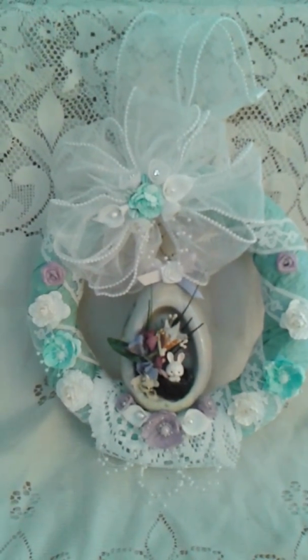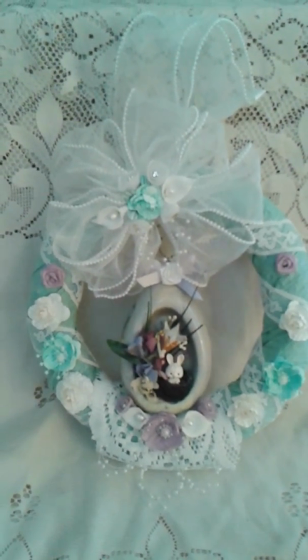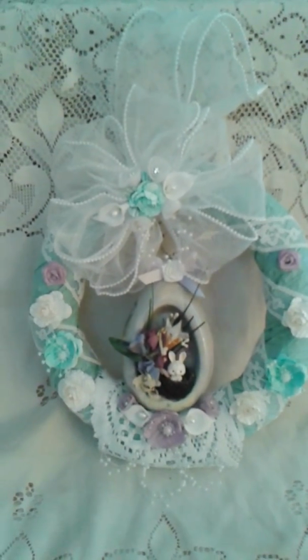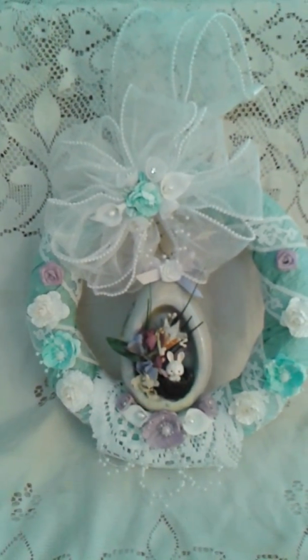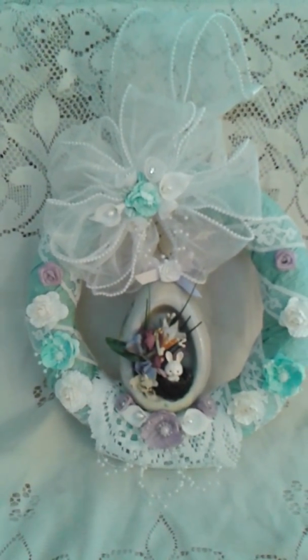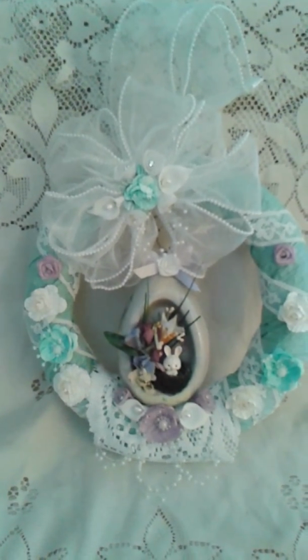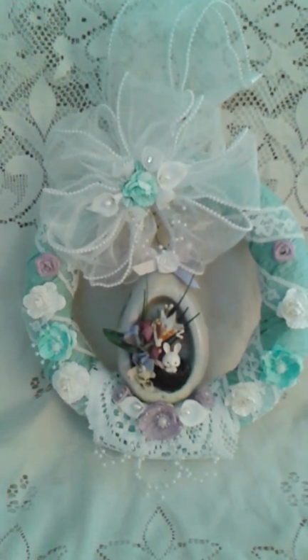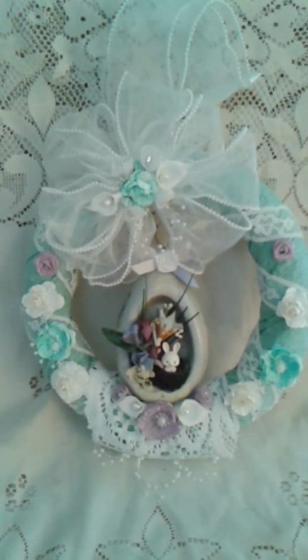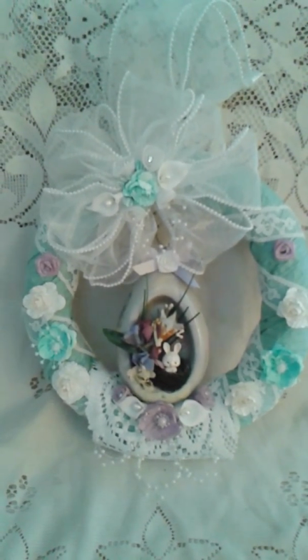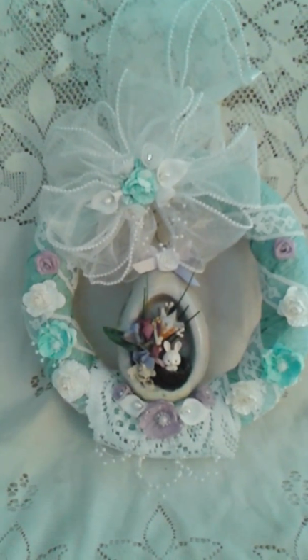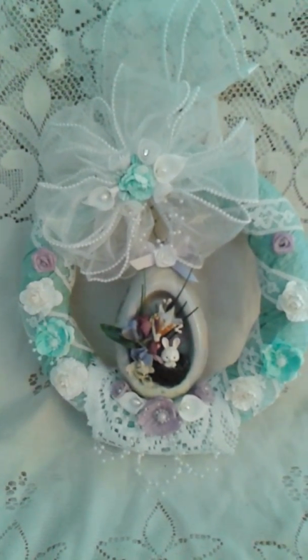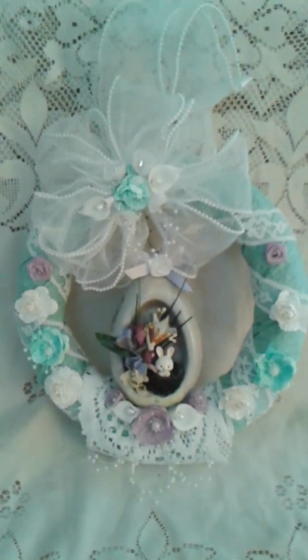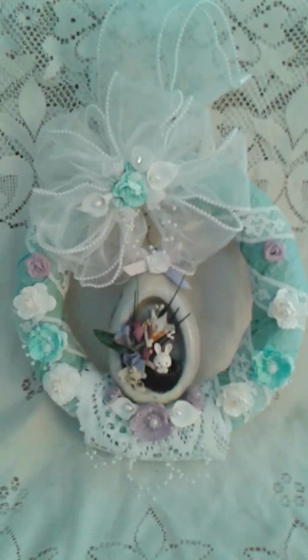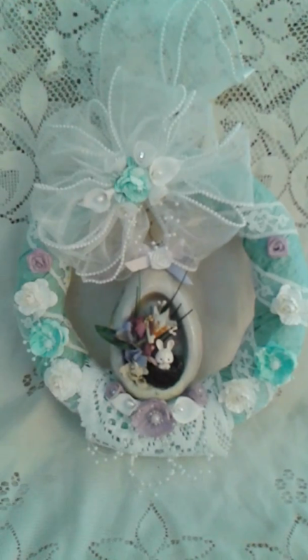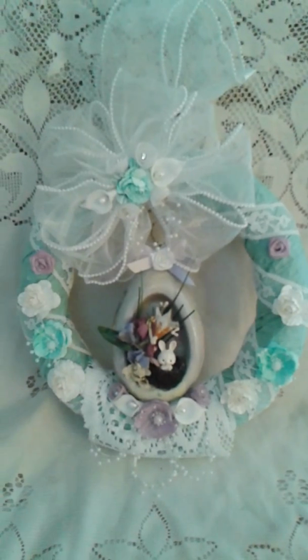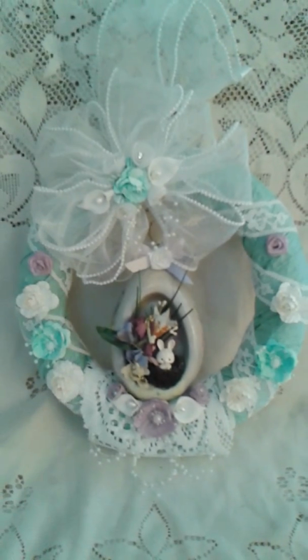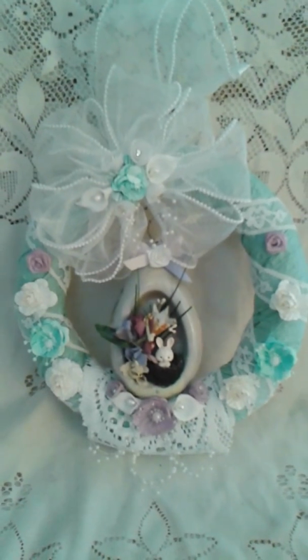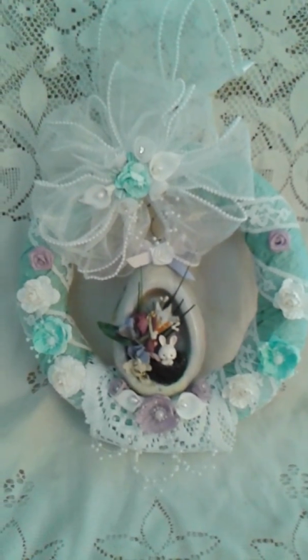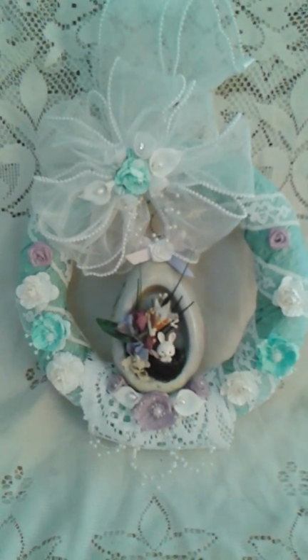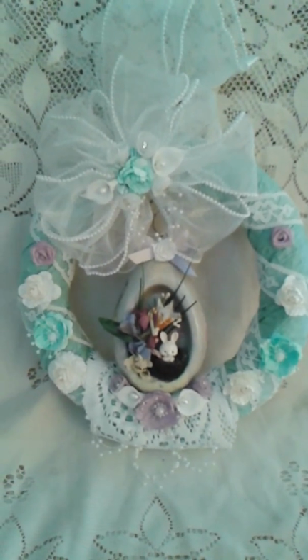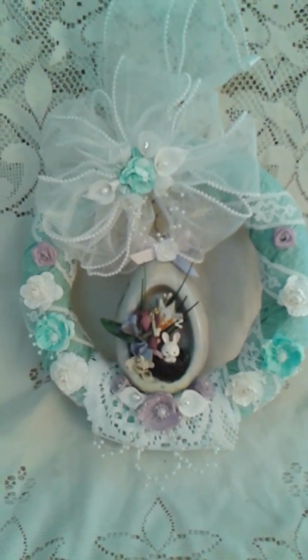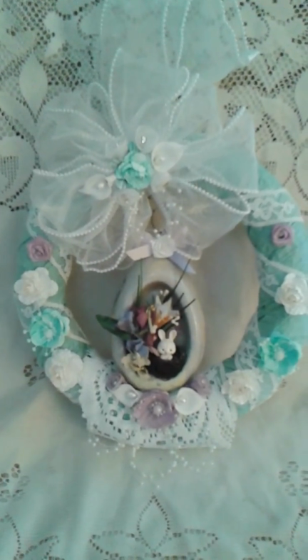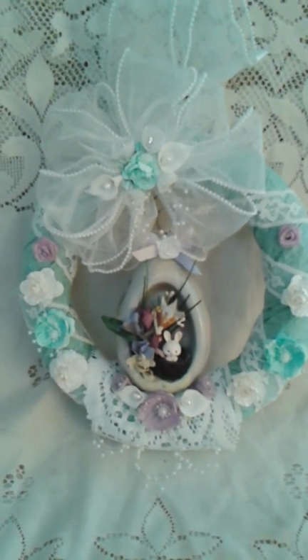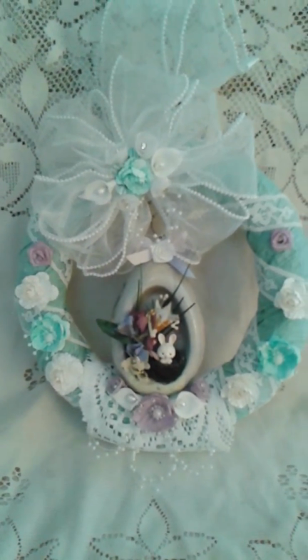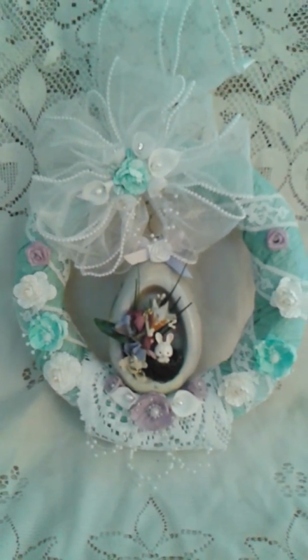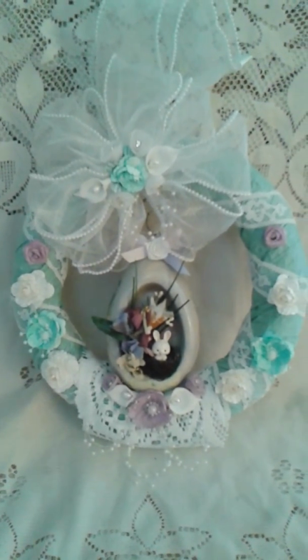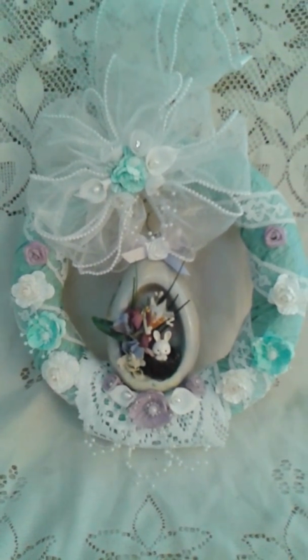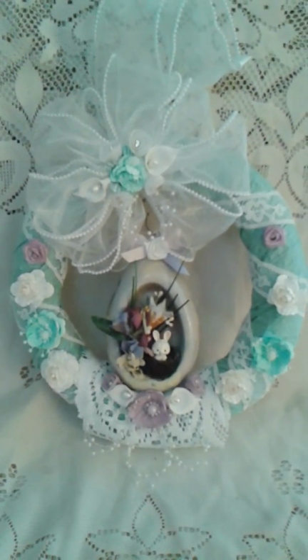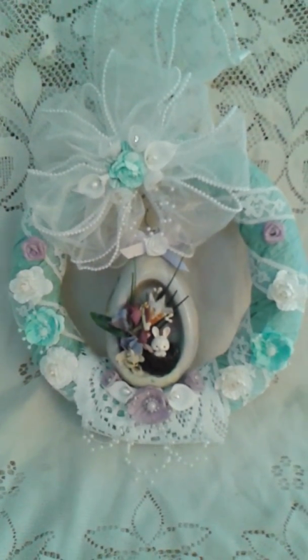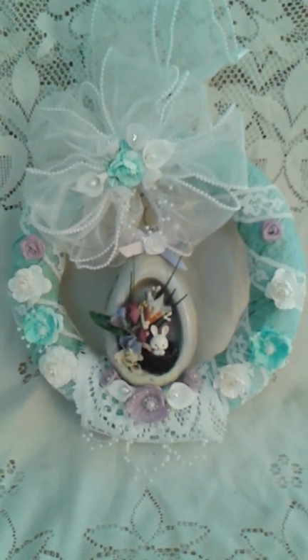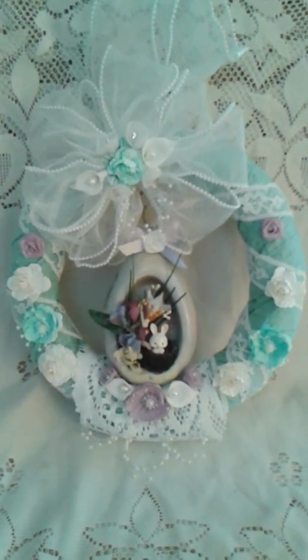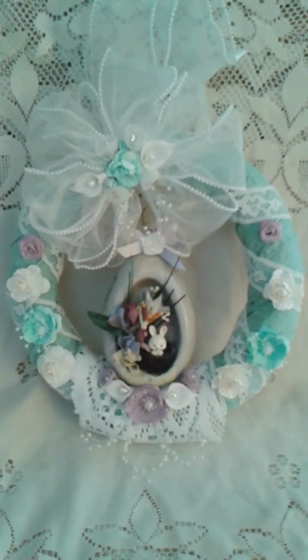Hello to all my YouTube friends out there. I have a couple of project shares. First I want to begin with this wreath that I had made today.